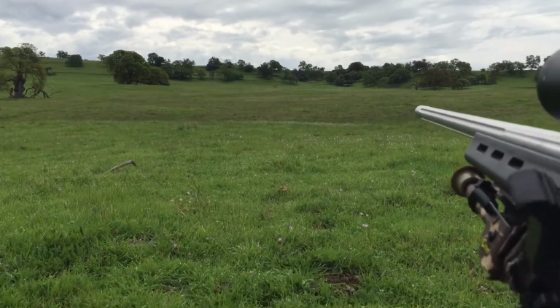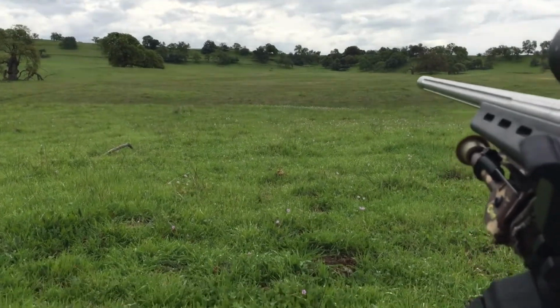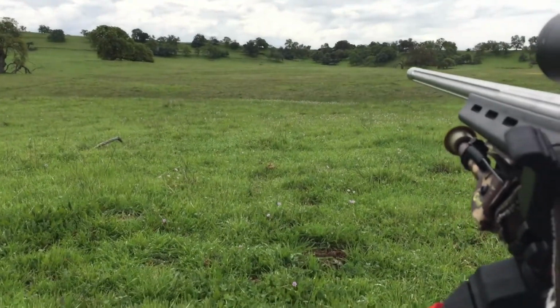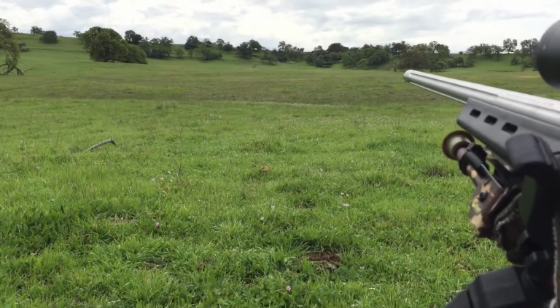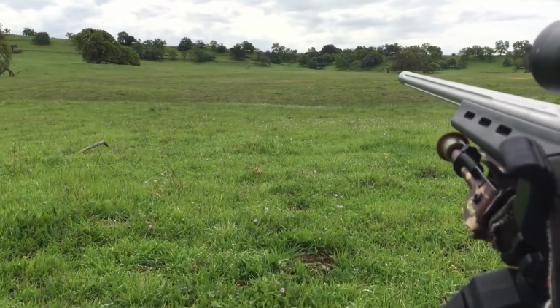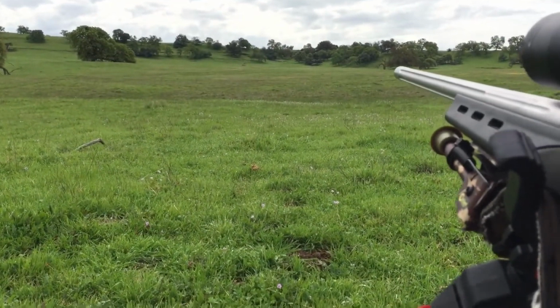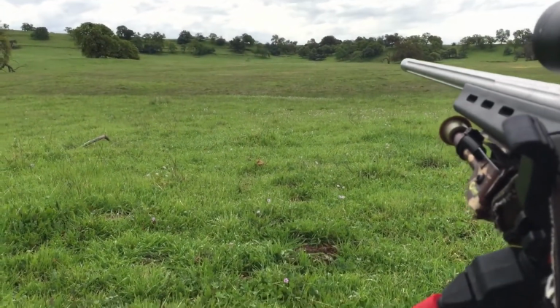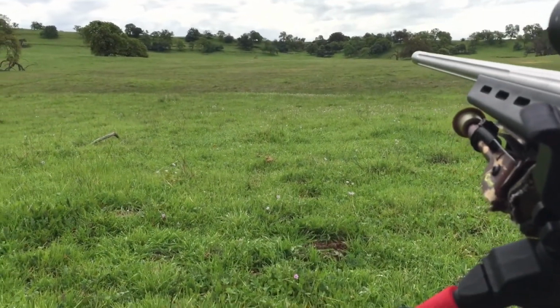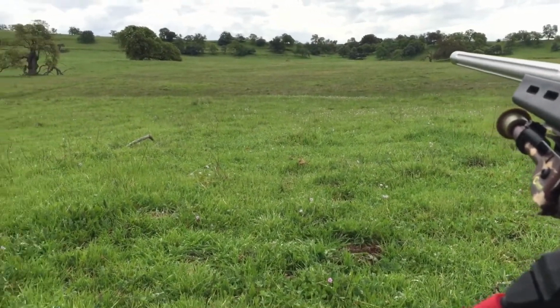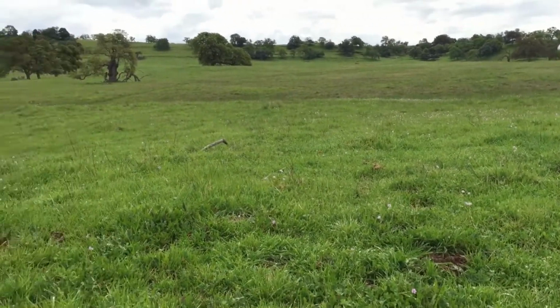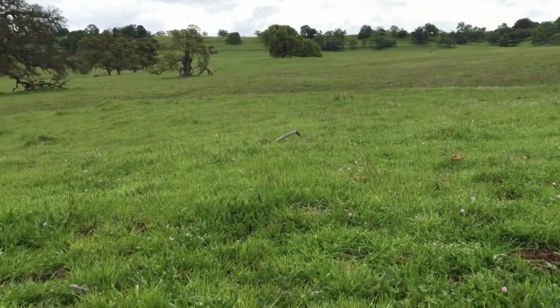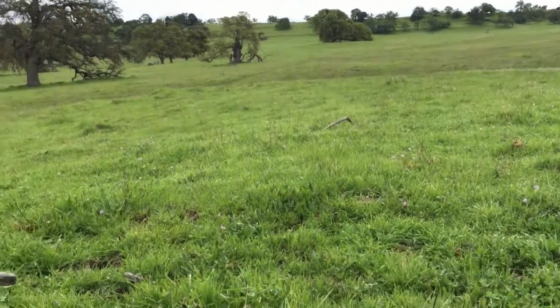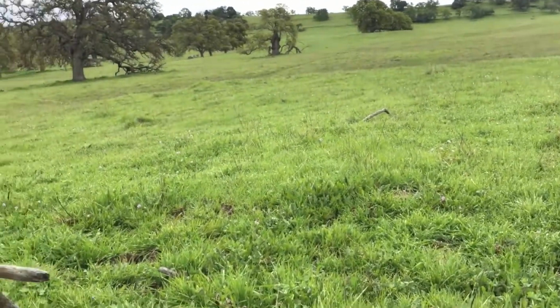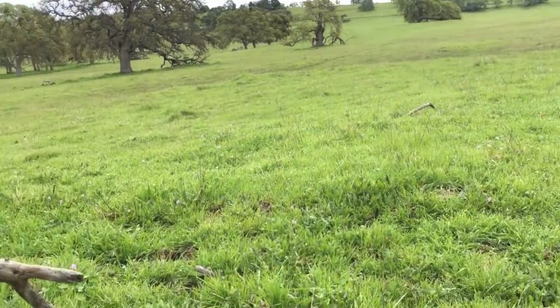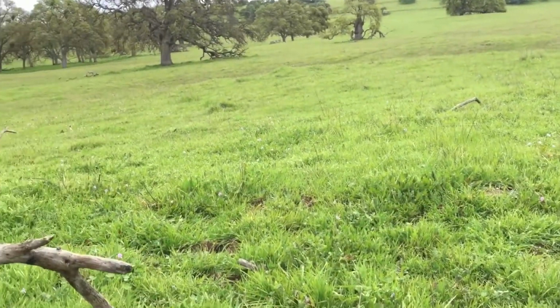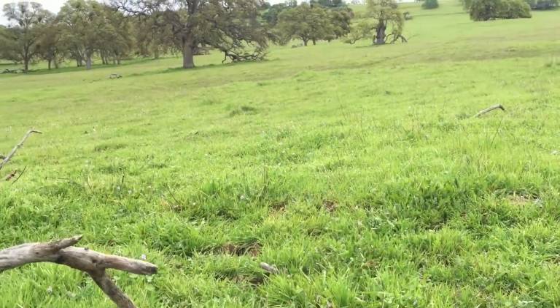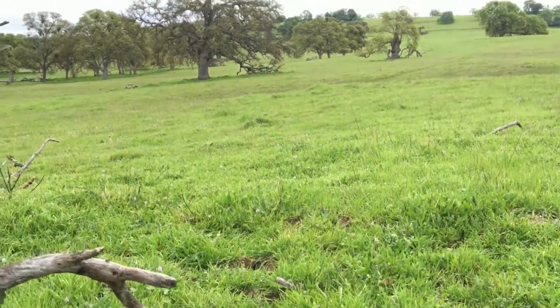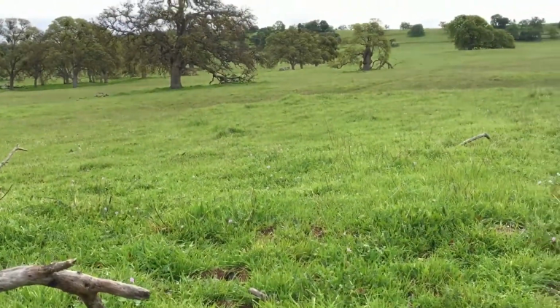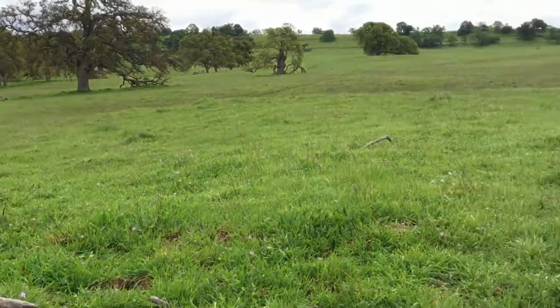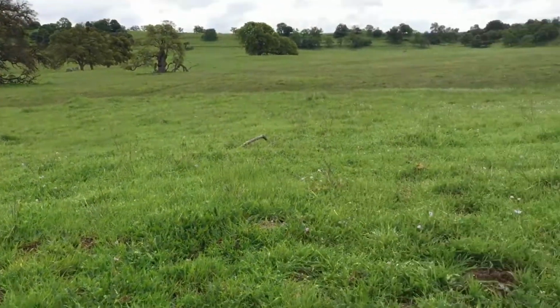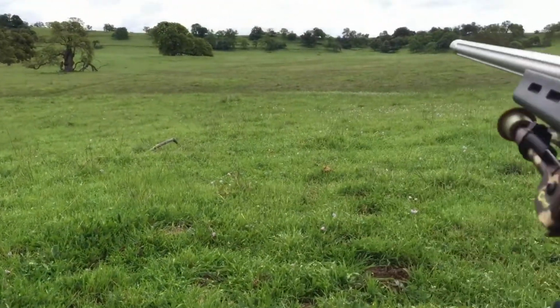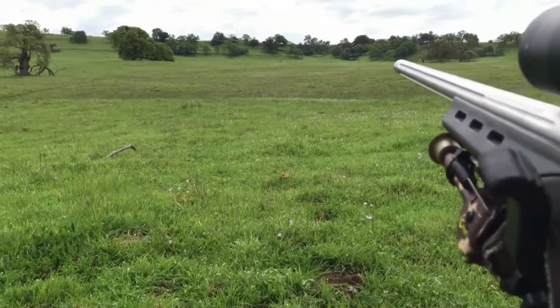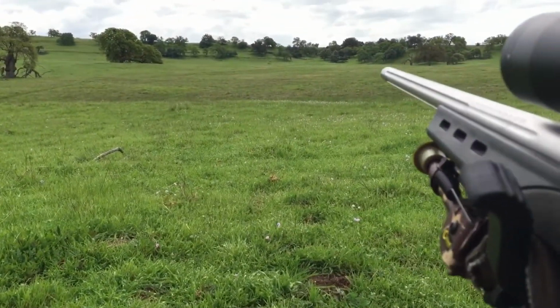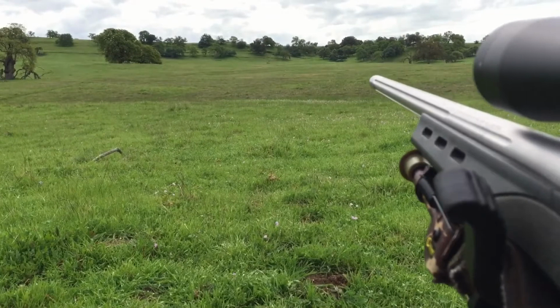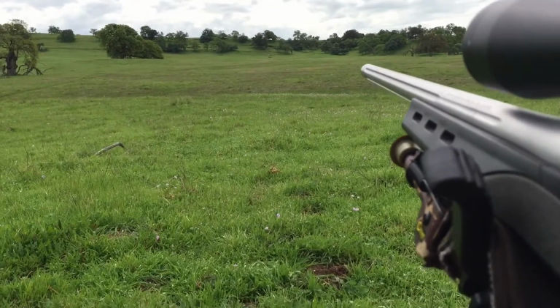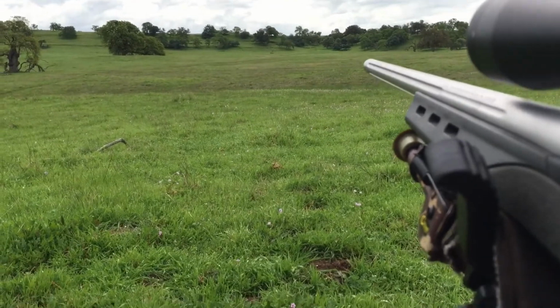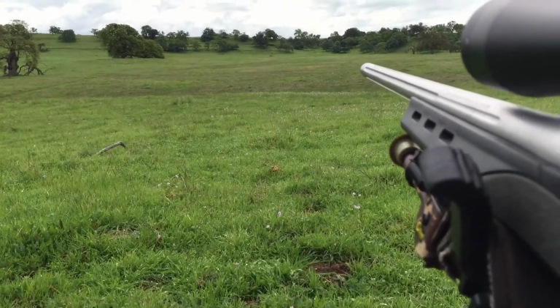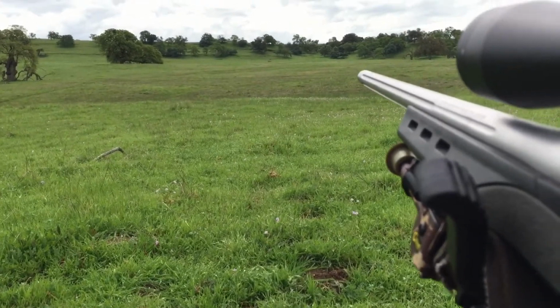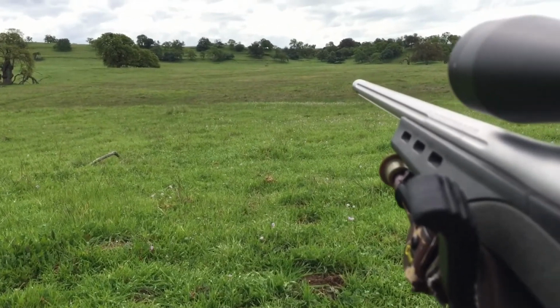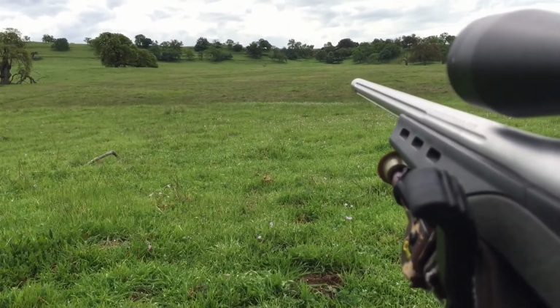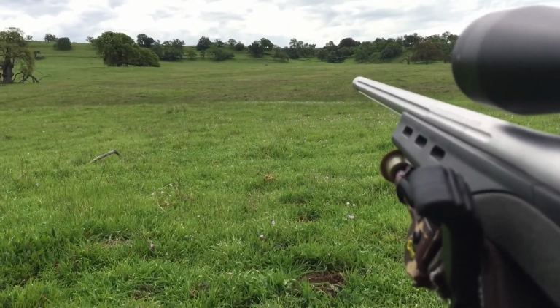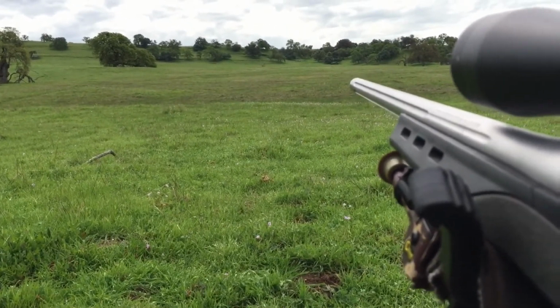Here I am out on one of my ranches. This is my third stand with the shockwave. I just dropped a coyote right out in front of me about 150 yards, right about where my gun is pointed. It's lying out there.